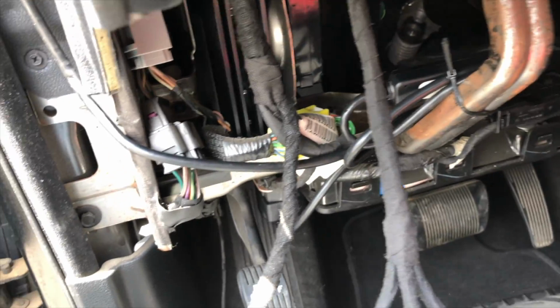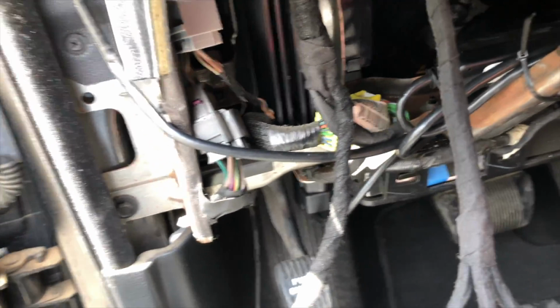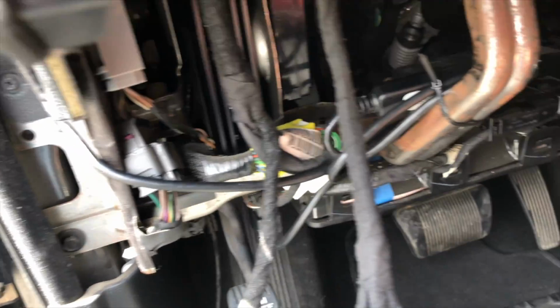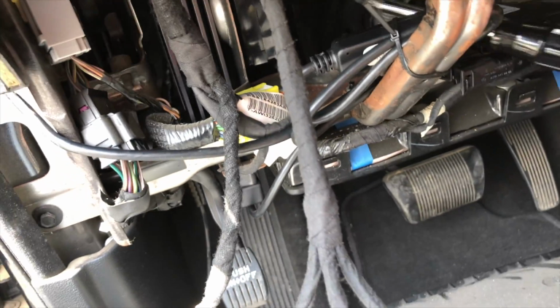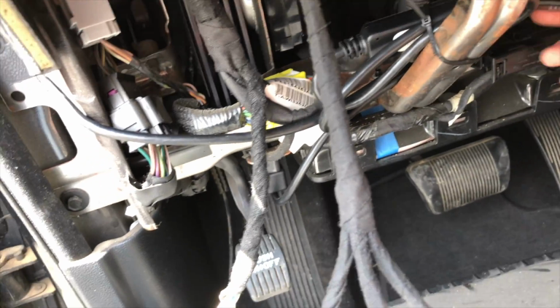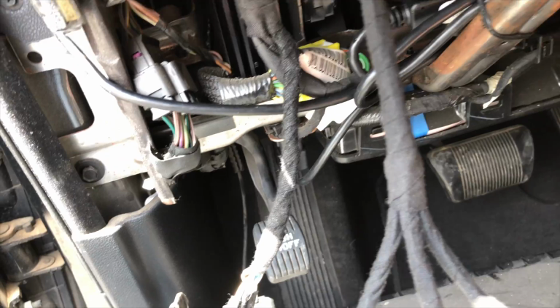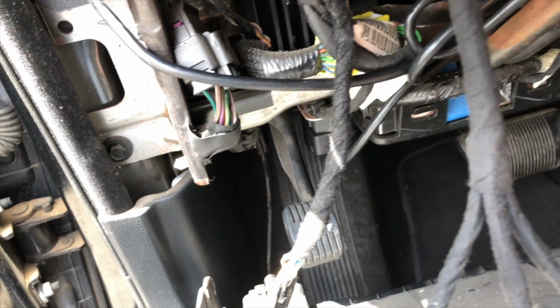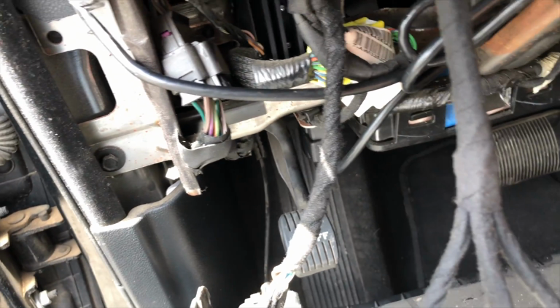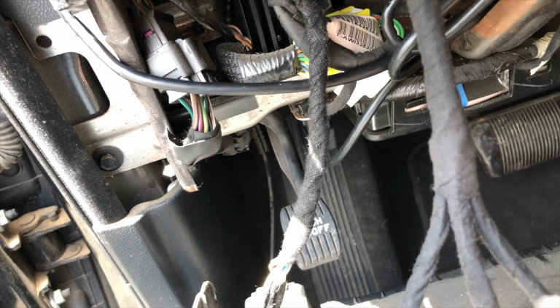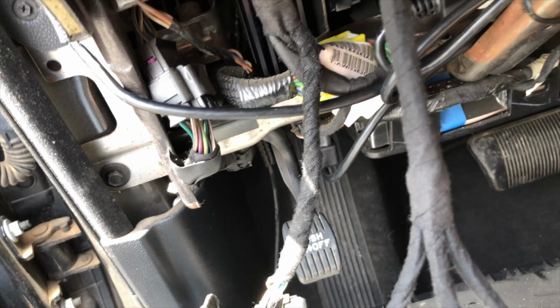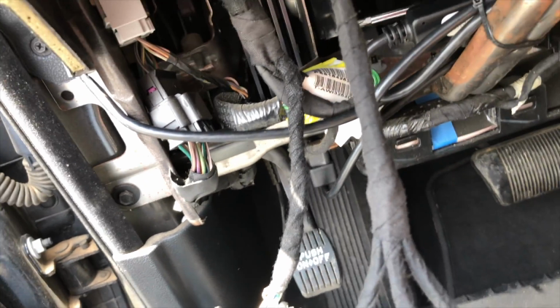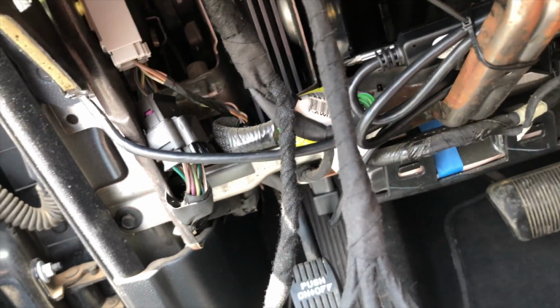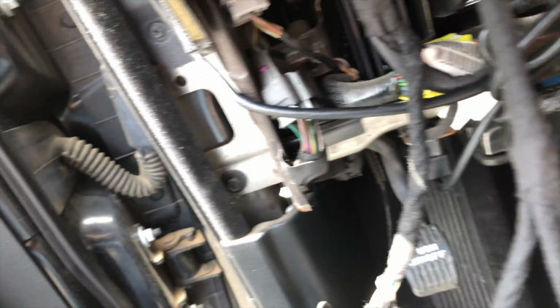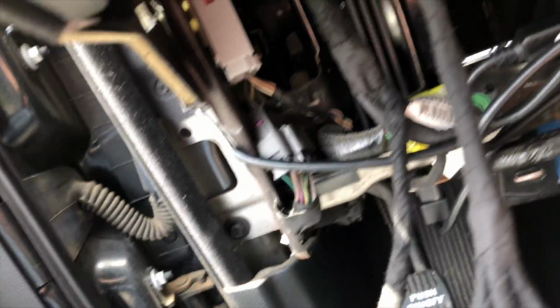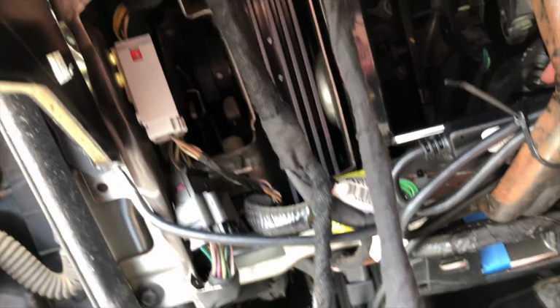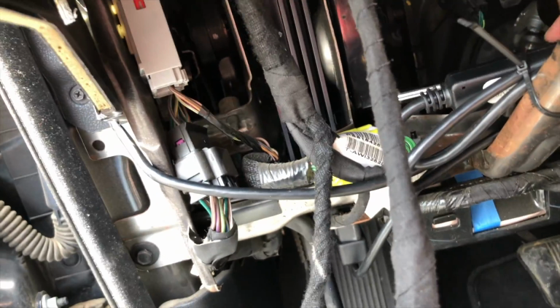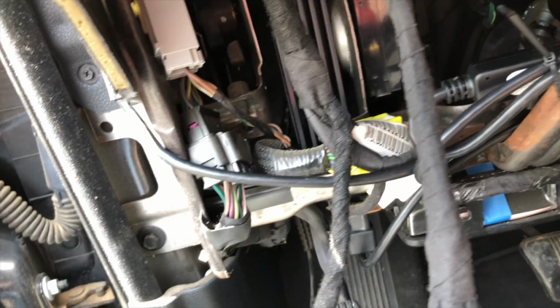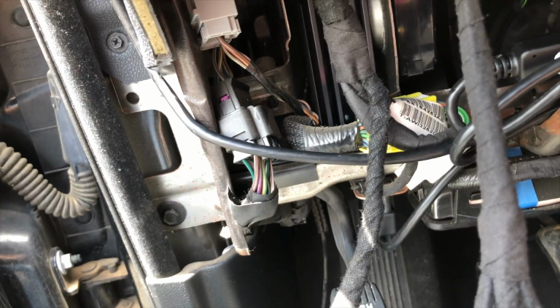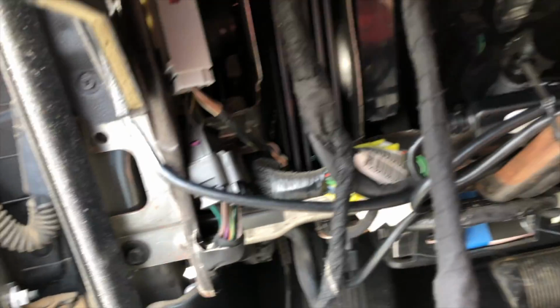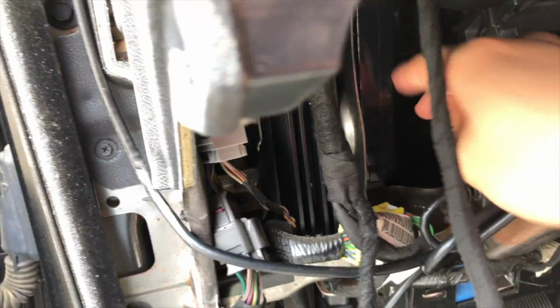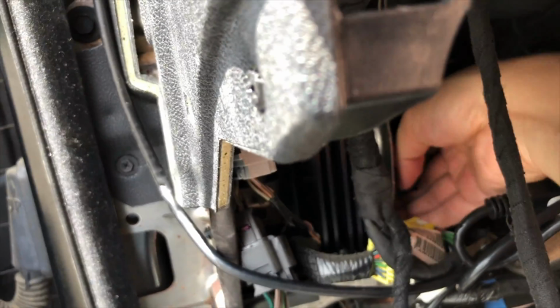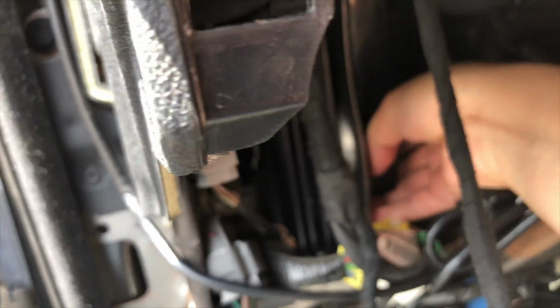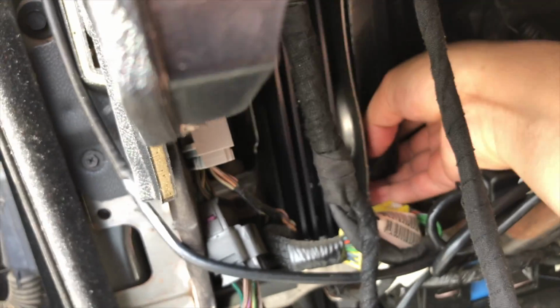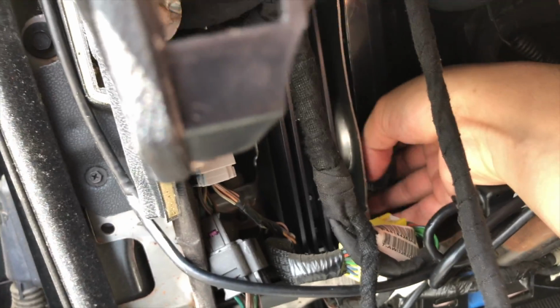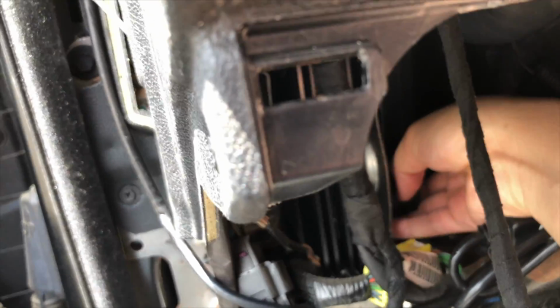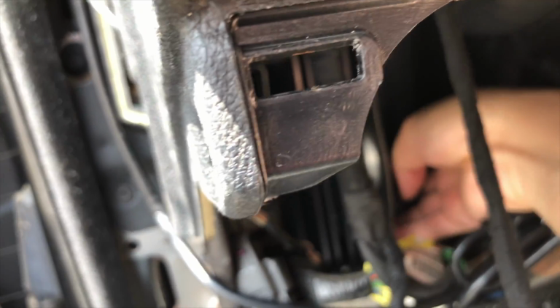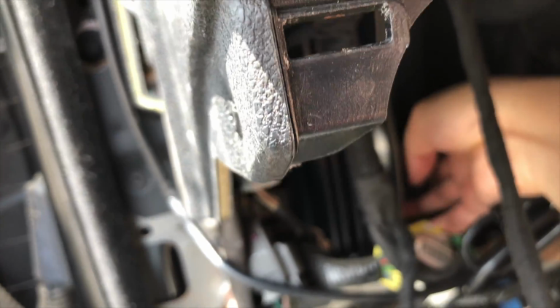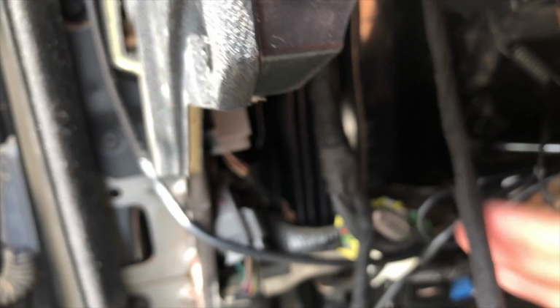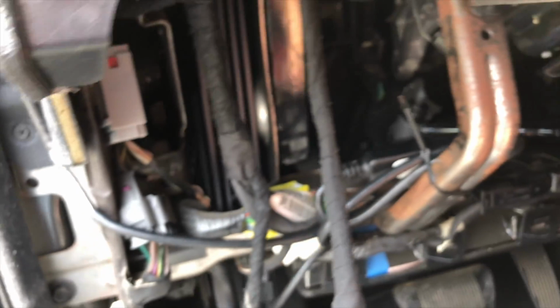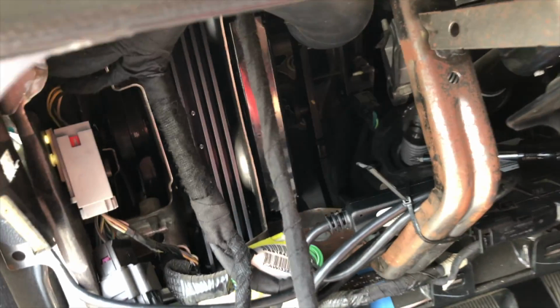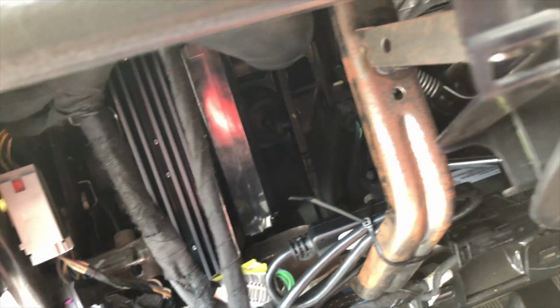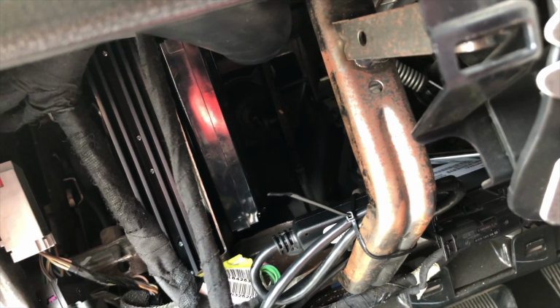For those screws, you can try to use a Phillips screwdriver or a 7mm socket. Or if it's not a 7, it's an 8.